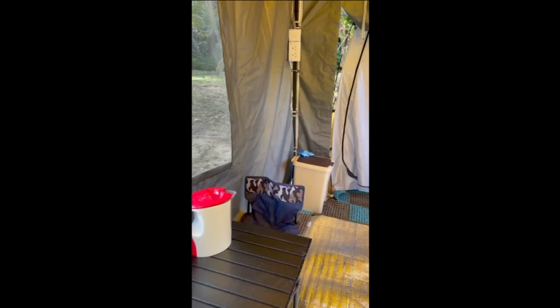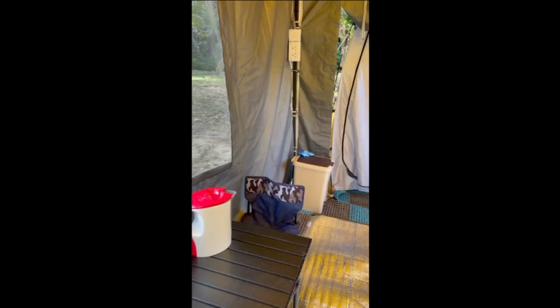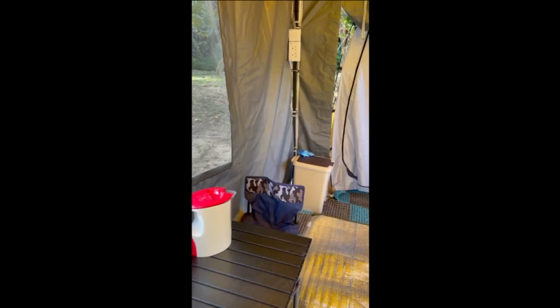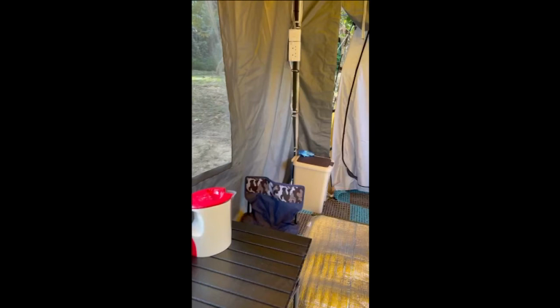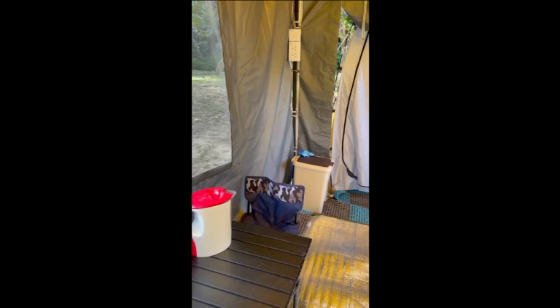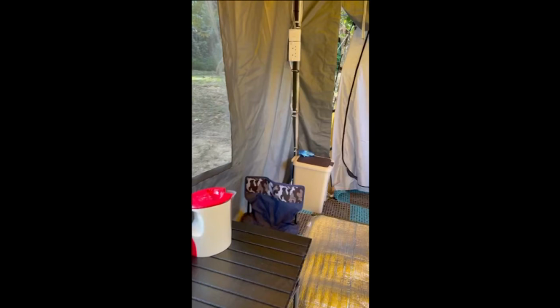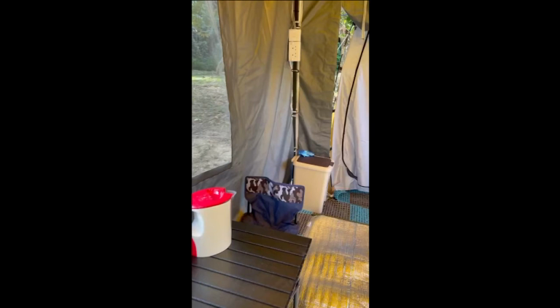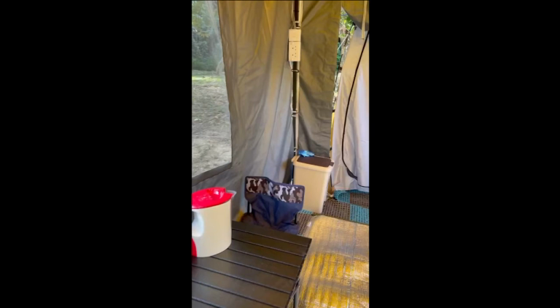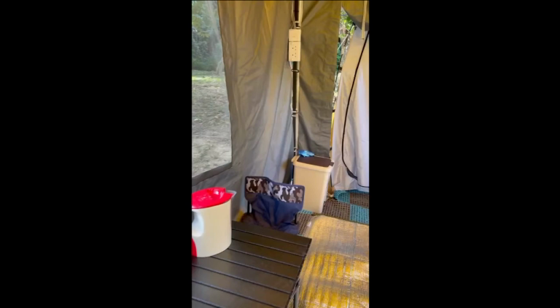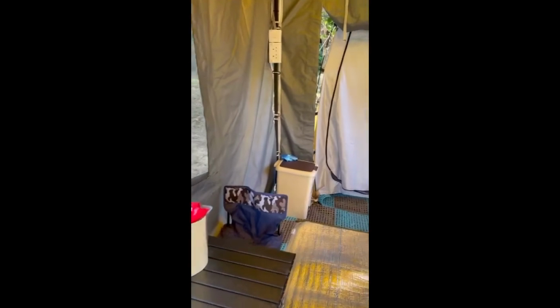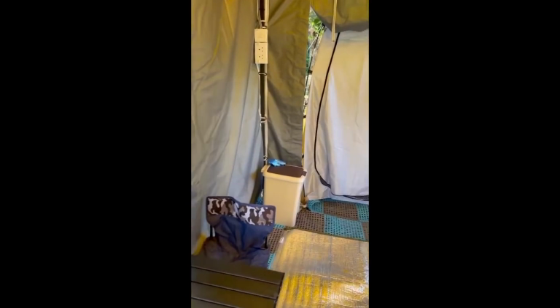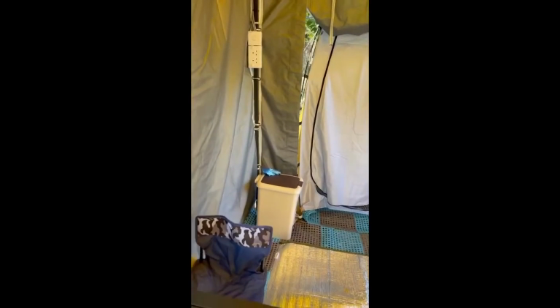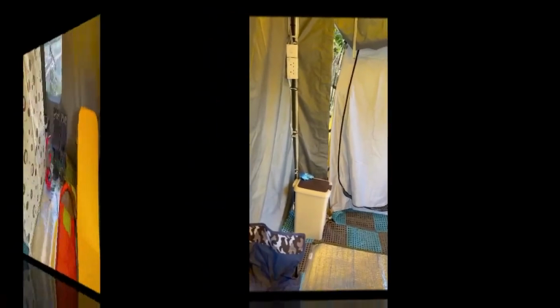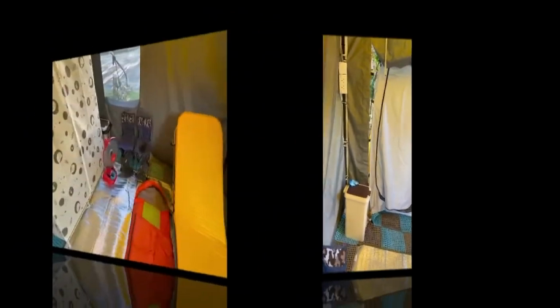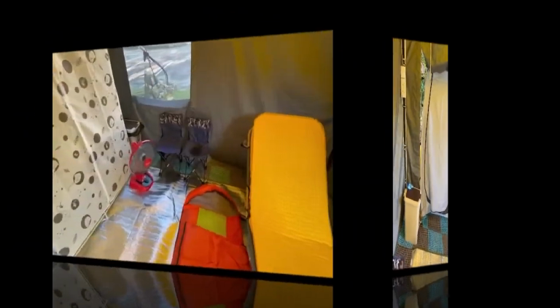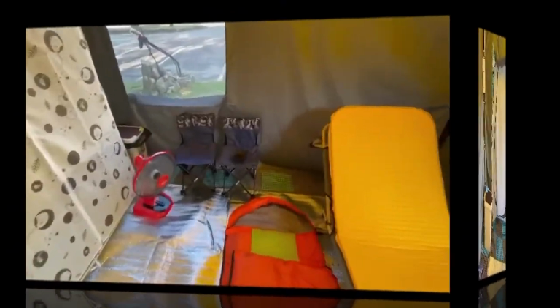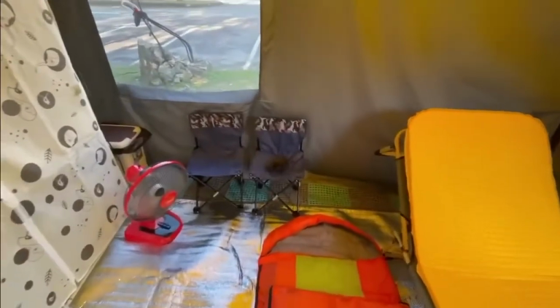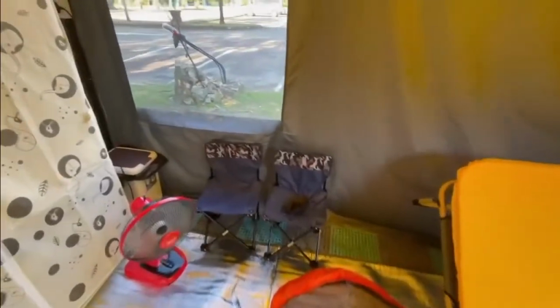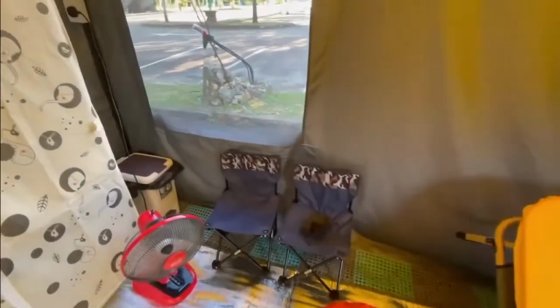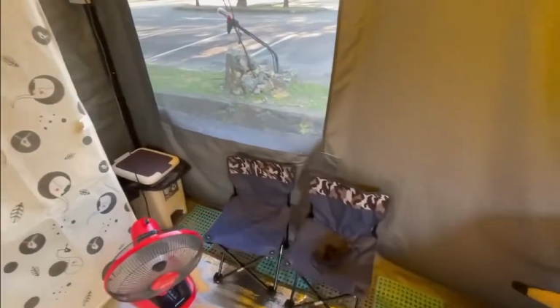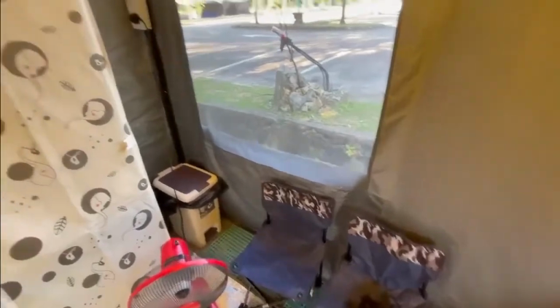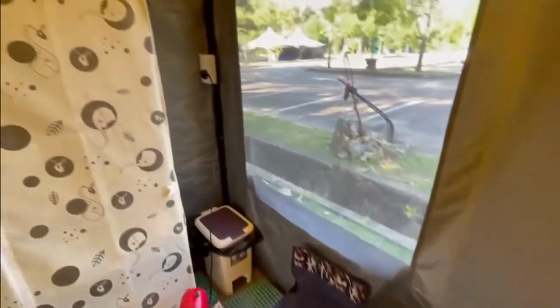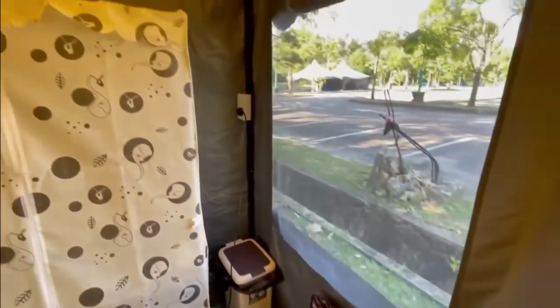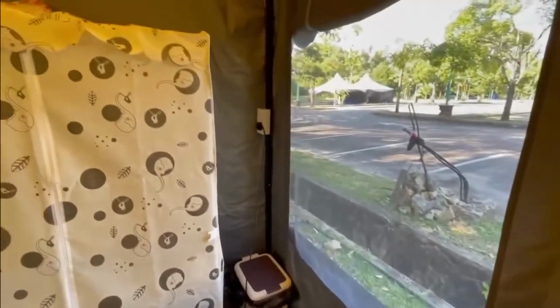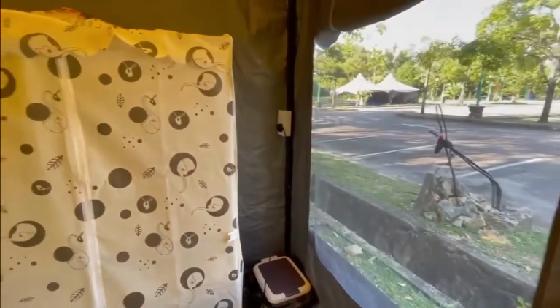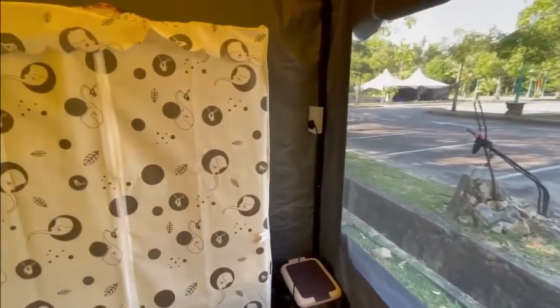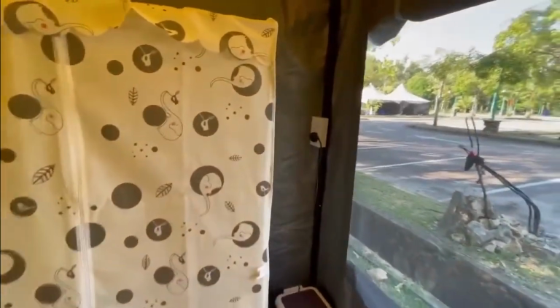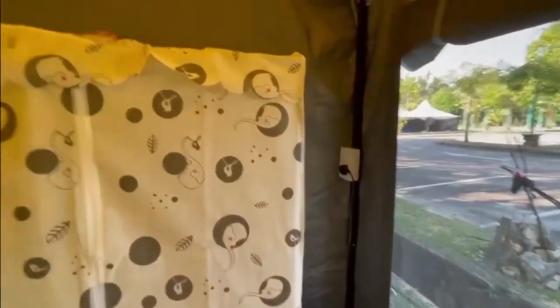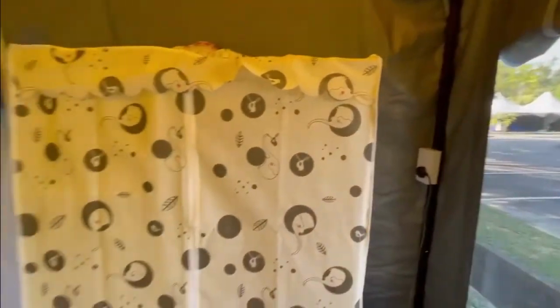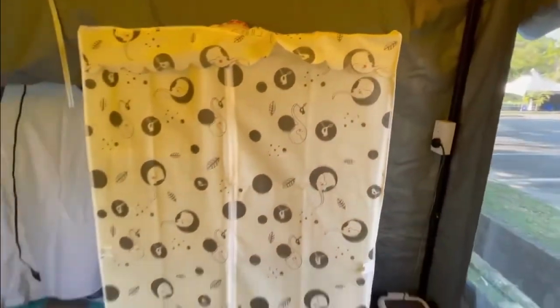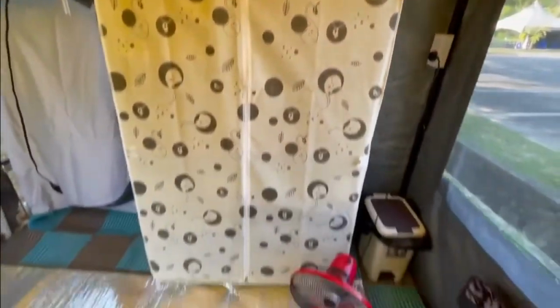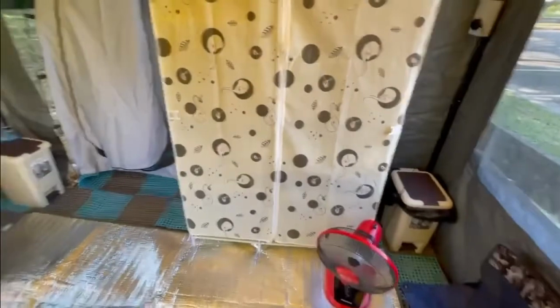The tent is also supplied with clean water and electricity. The water can be used from the shower and the tap, while electricity is used to power the lamp and four sockets. Furthermore, there are a few things available inside to help provide a sense of home, like a wardrobe and dustbin.